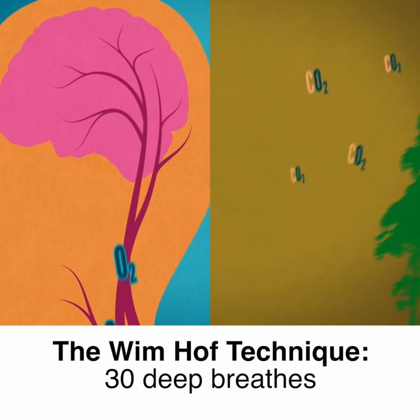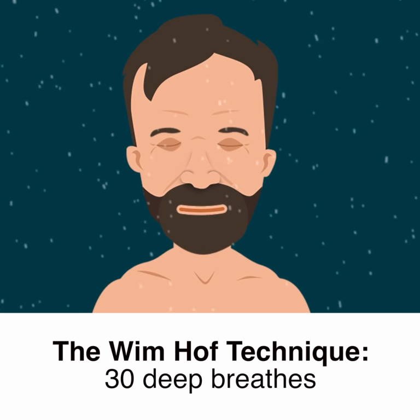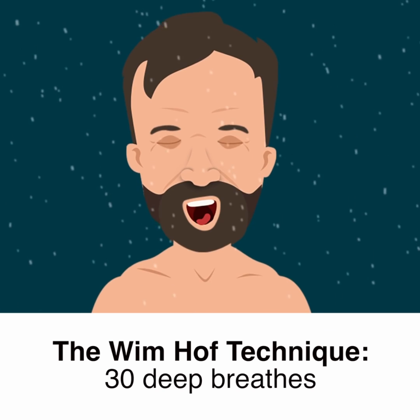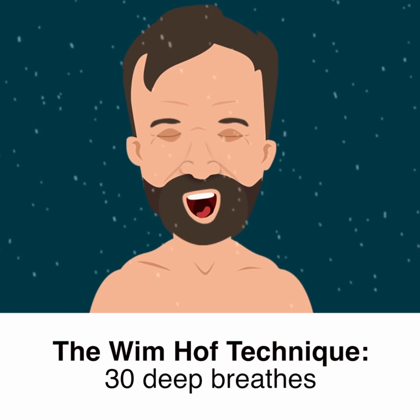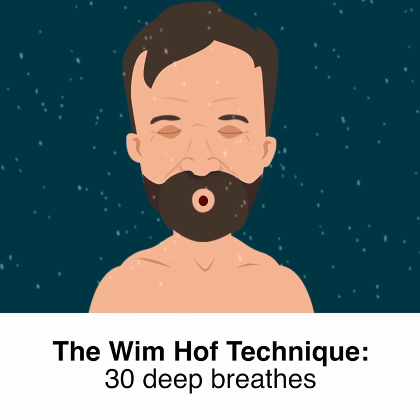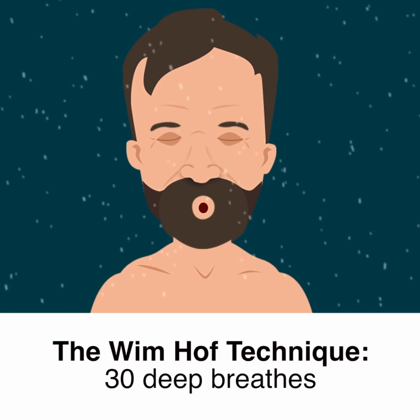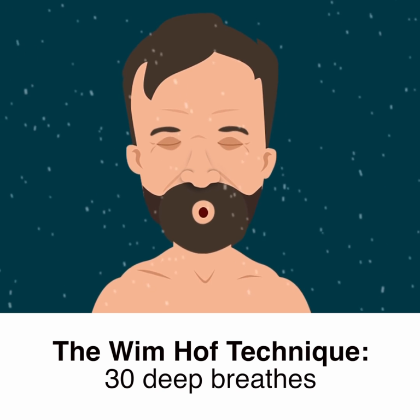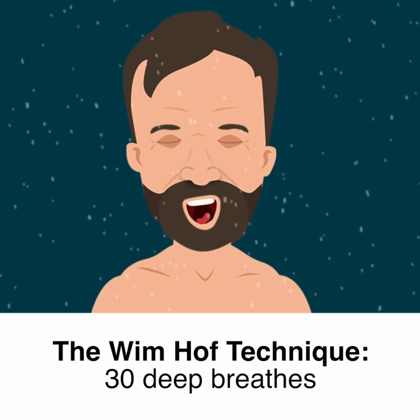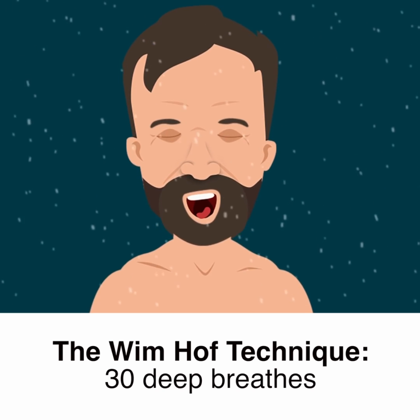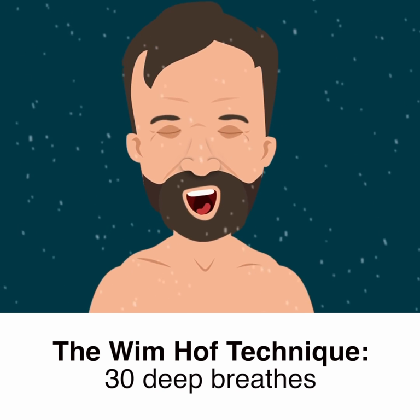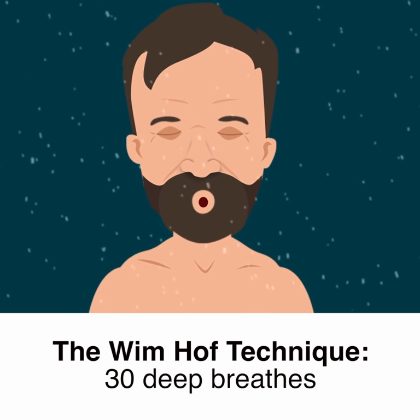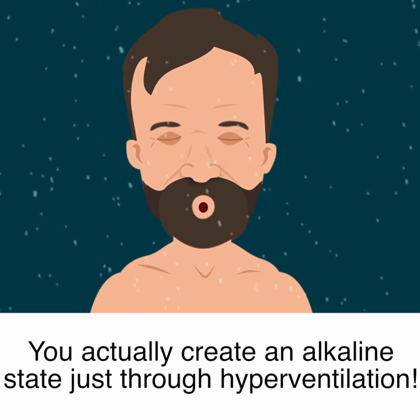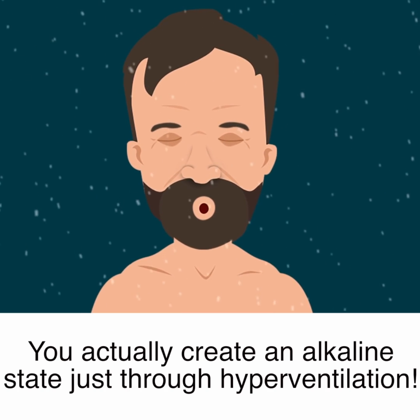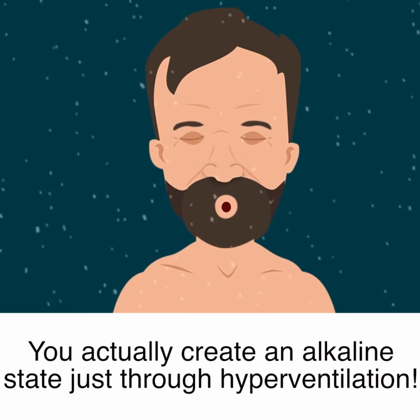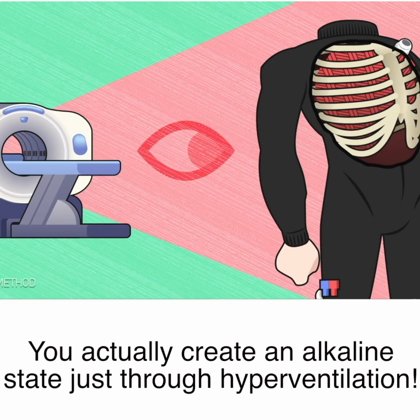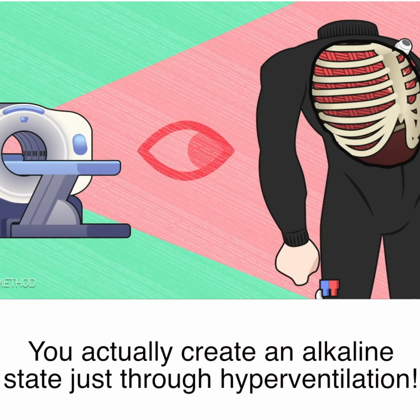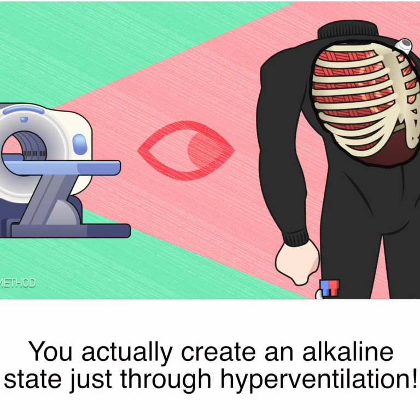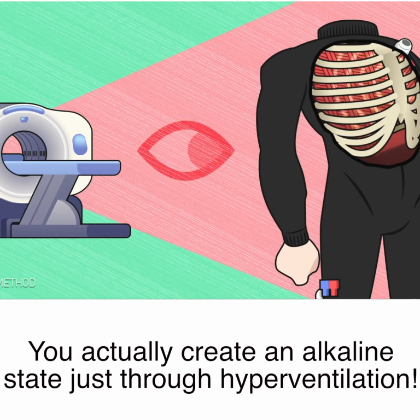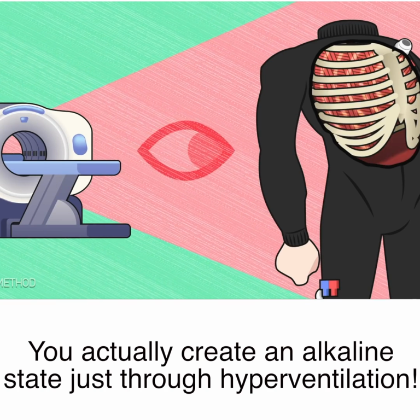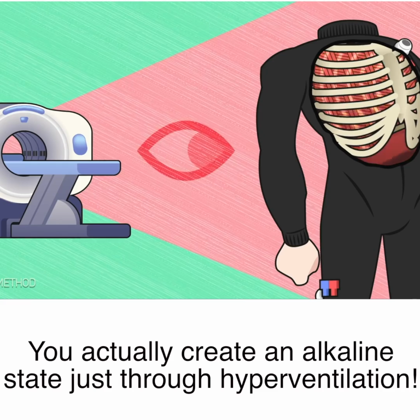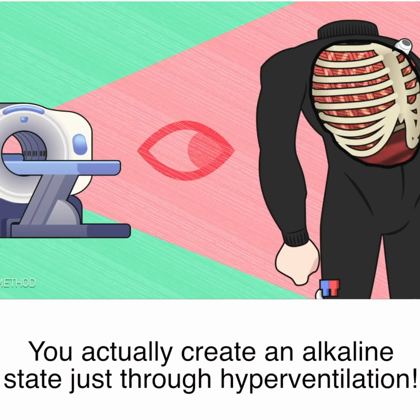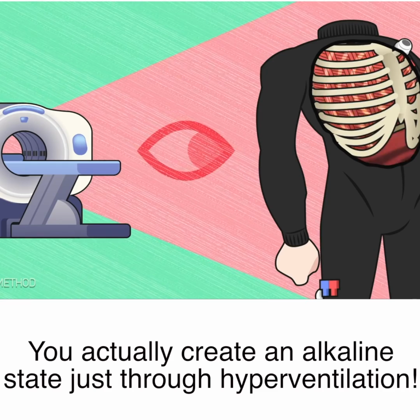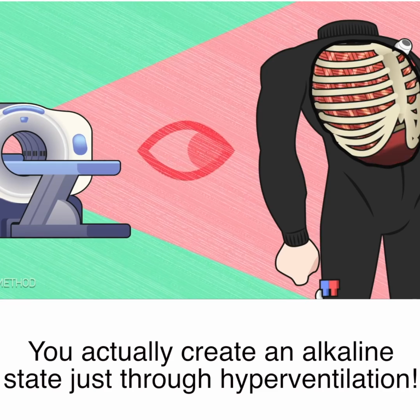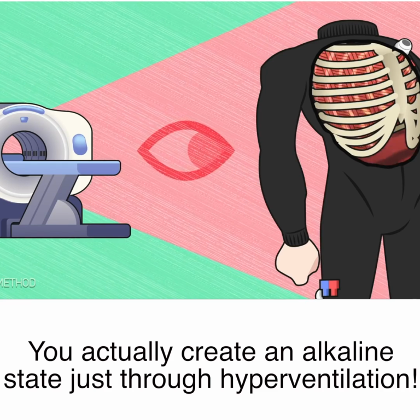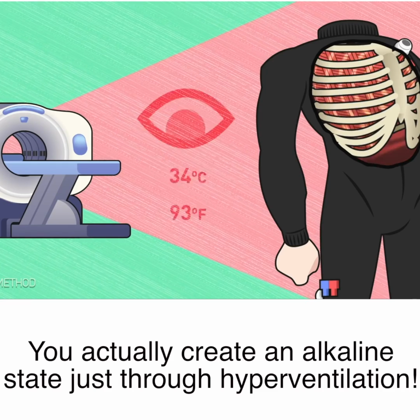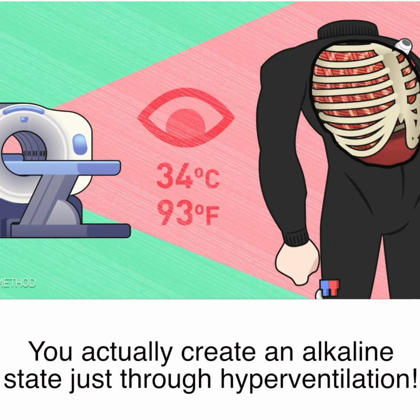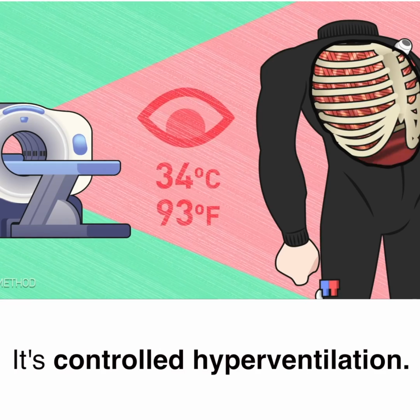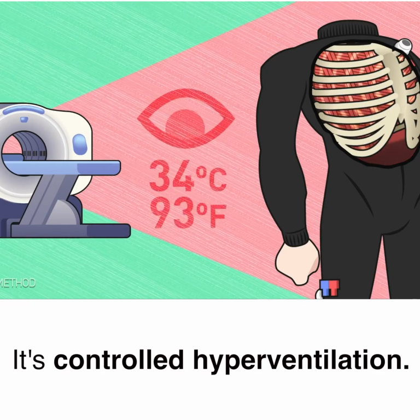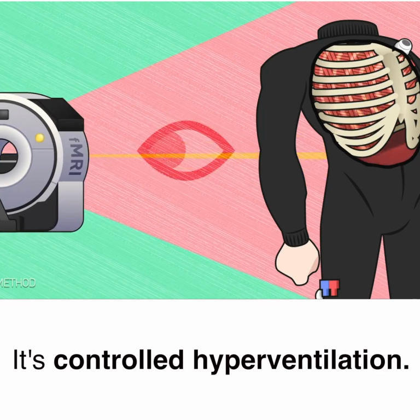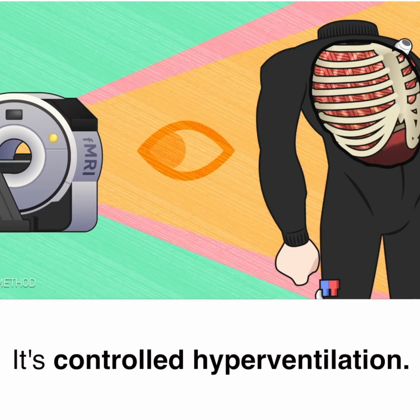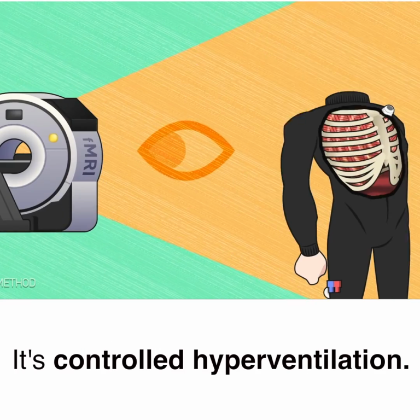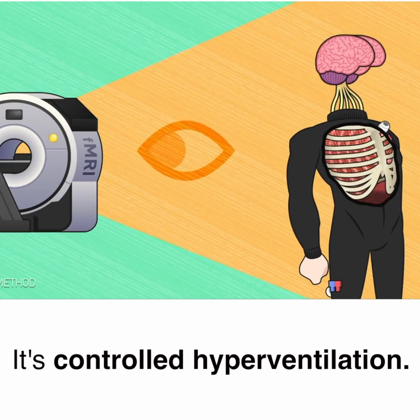The Wim Hof technique — the breathing technique of 30 deep breaths — you actually create an alkaline state just through hyperventilation. It's controlled hyperventilation.